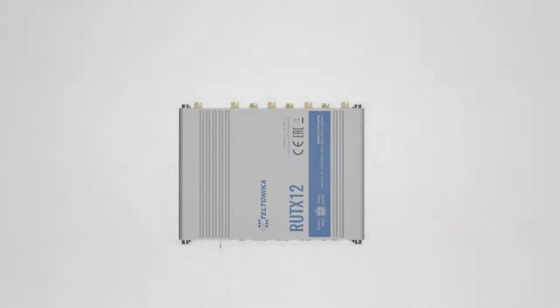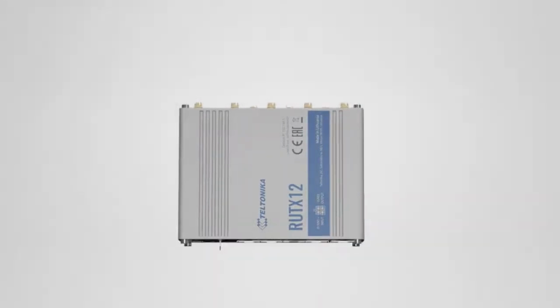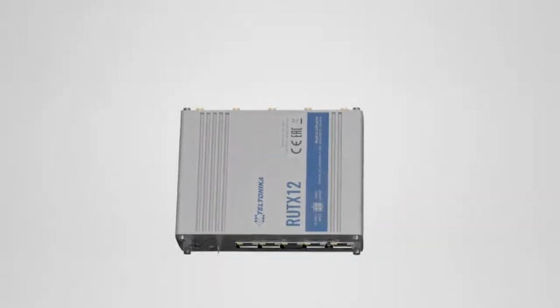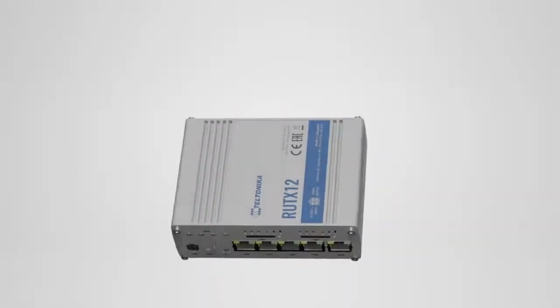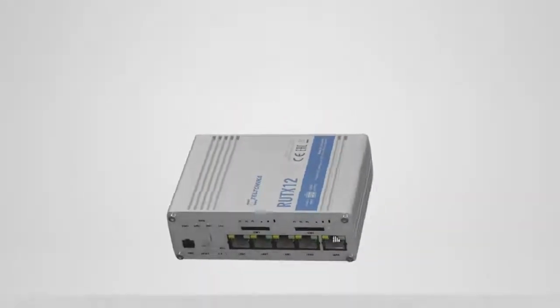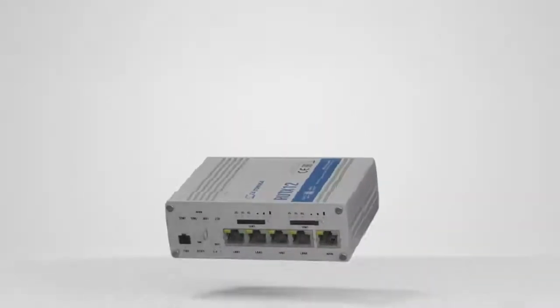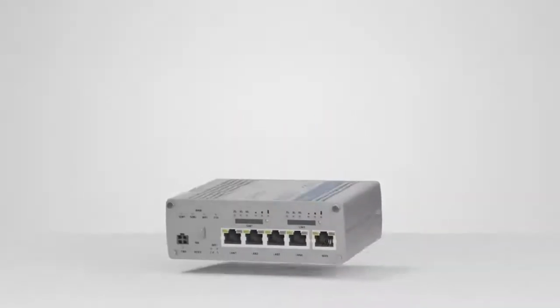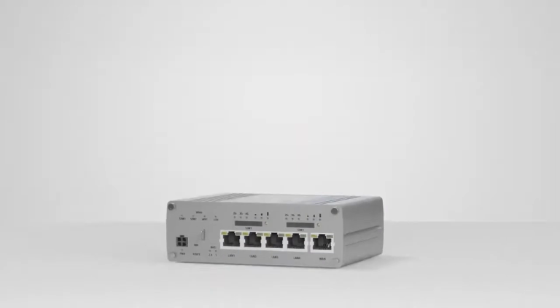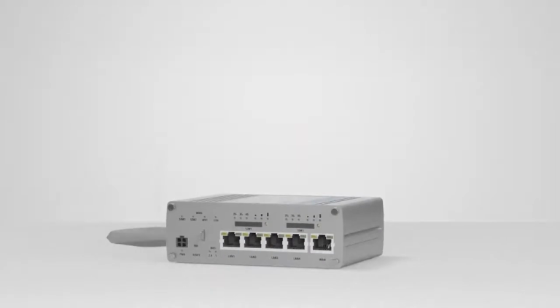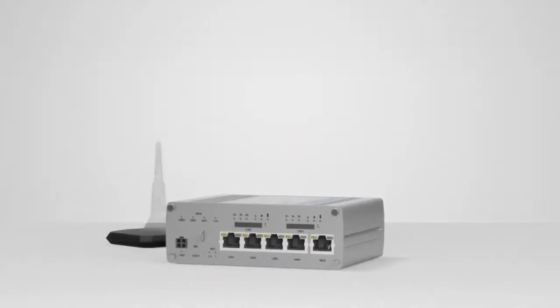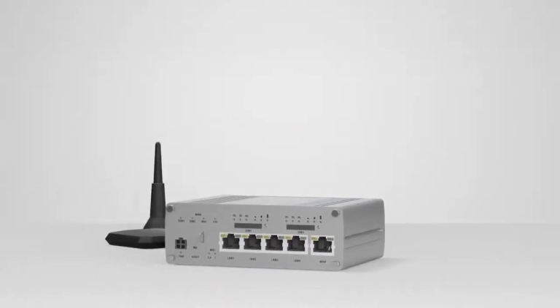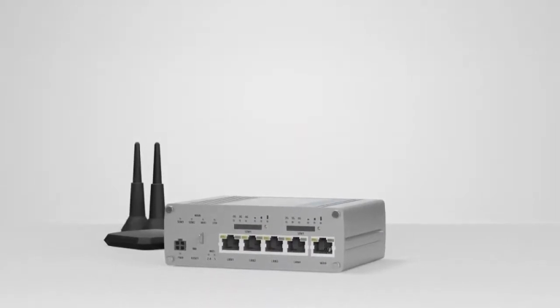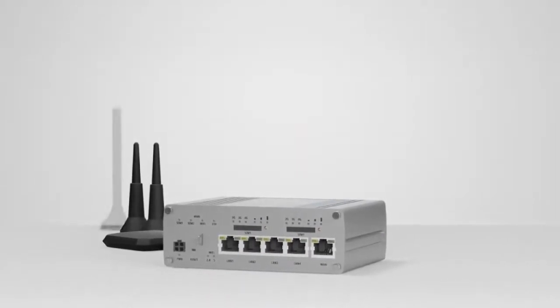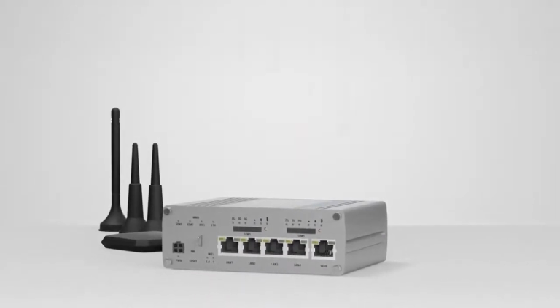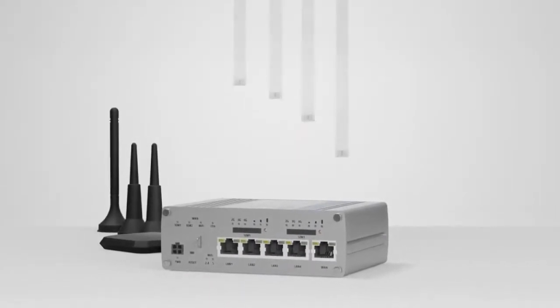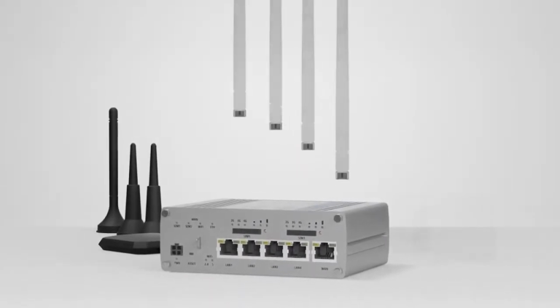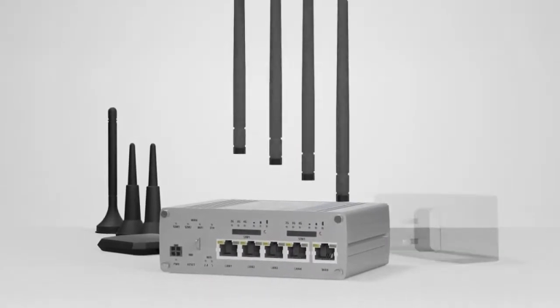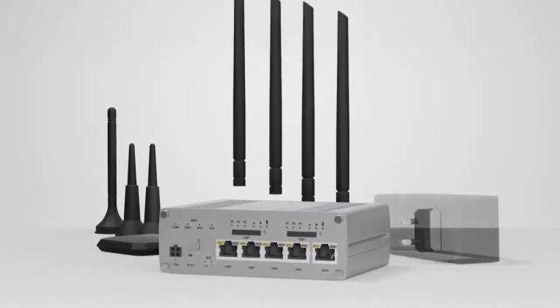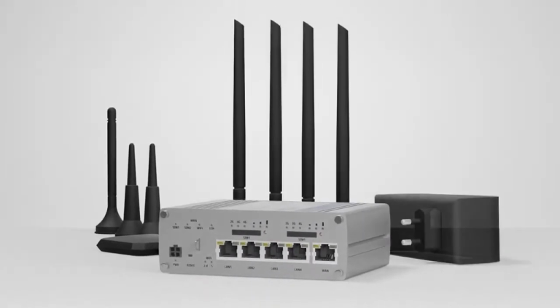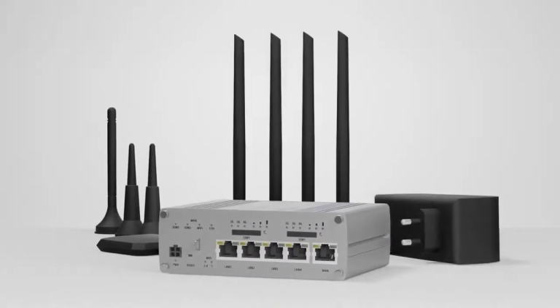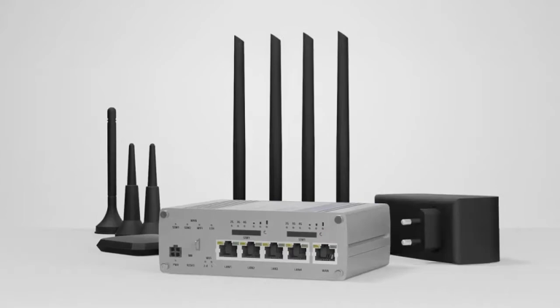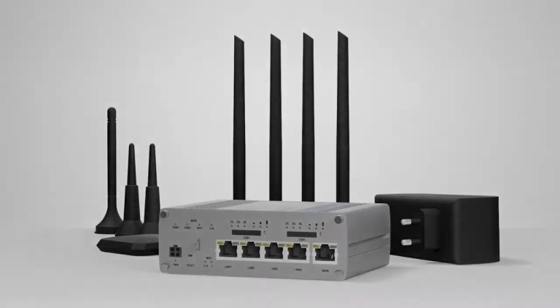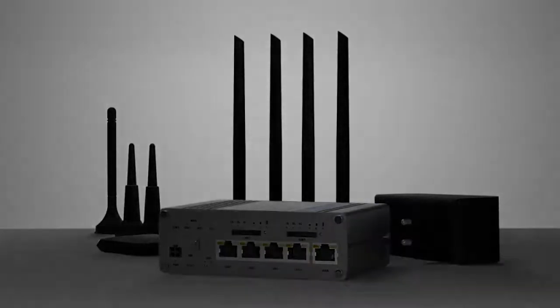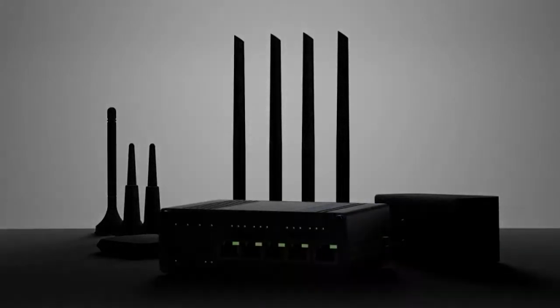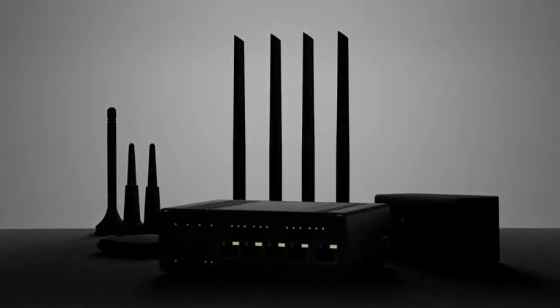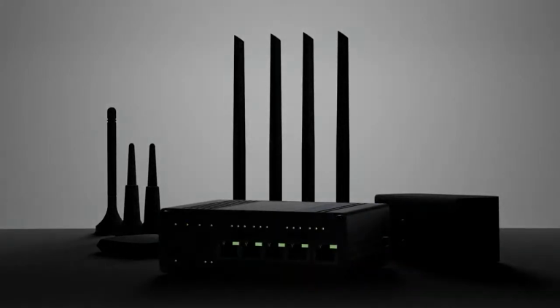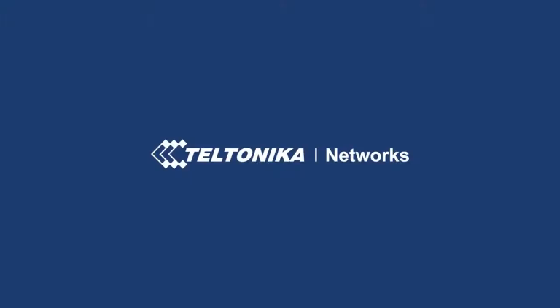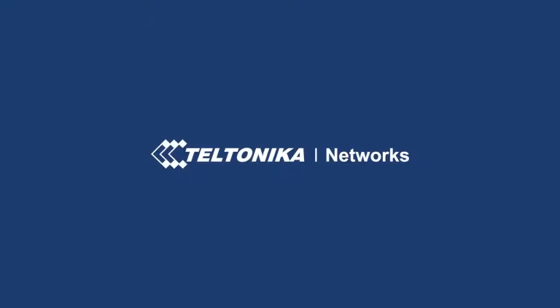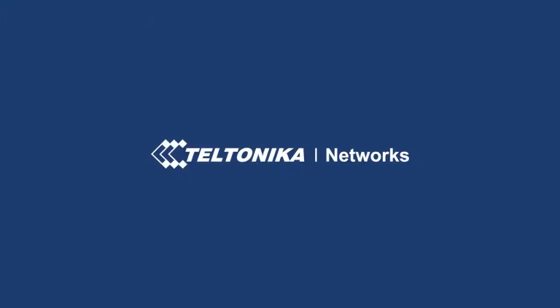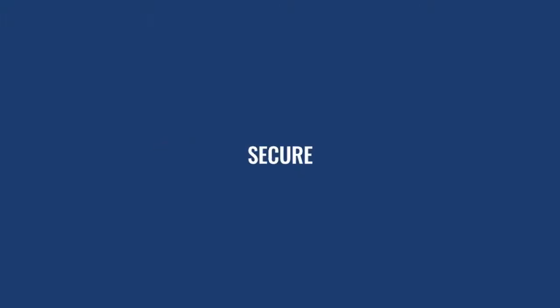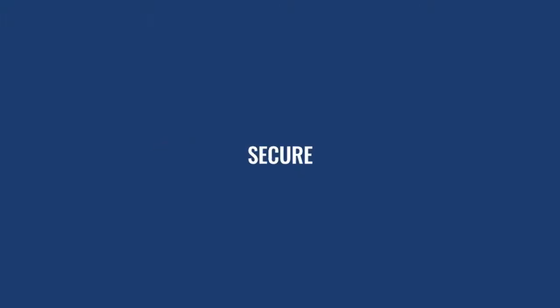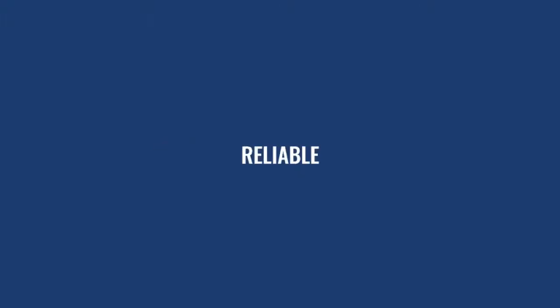The RUT-X12 is designed for solutions where throughput and uninterruptible connectivity is a must. Elevate your next solution with RUT-X12. Teltonika Networks — secure, reliable, easy to use.